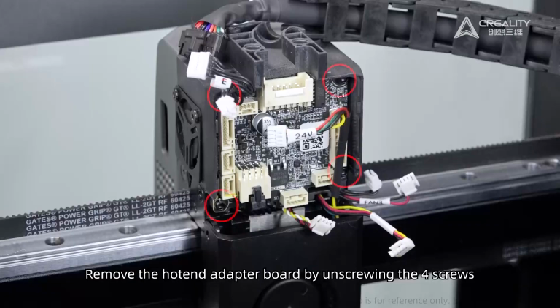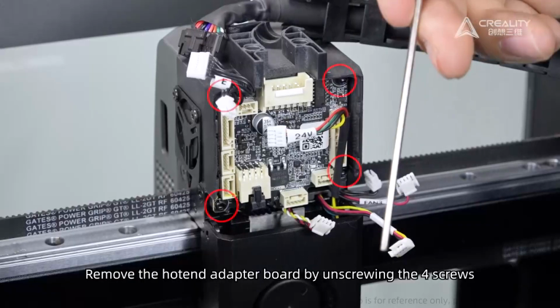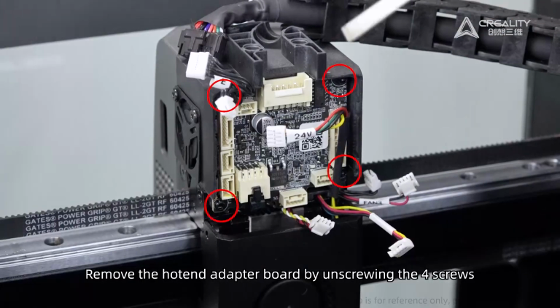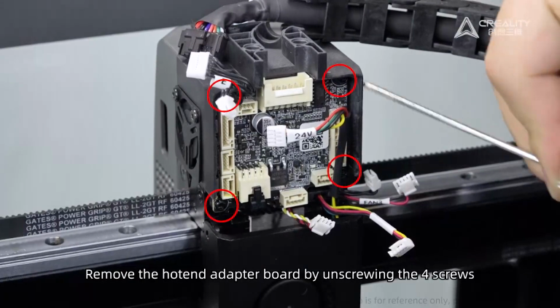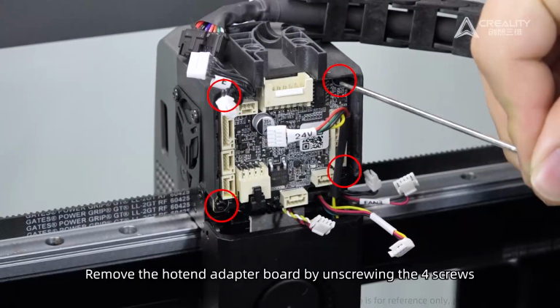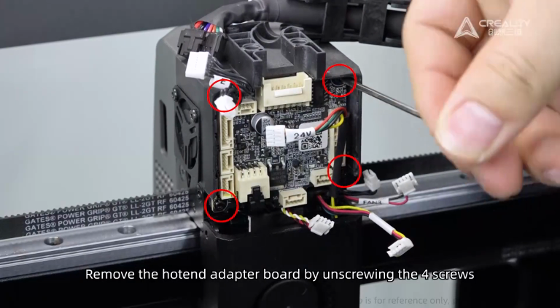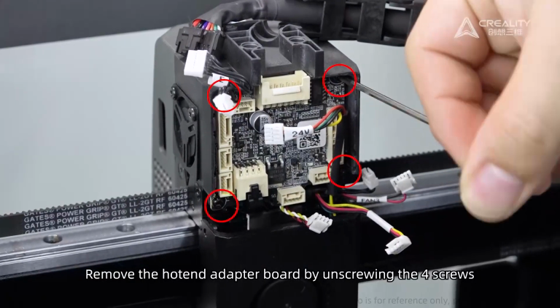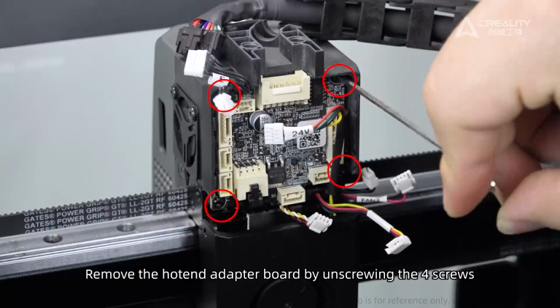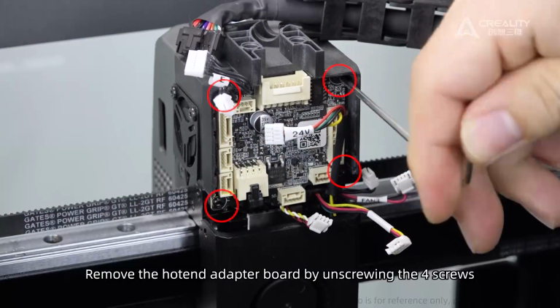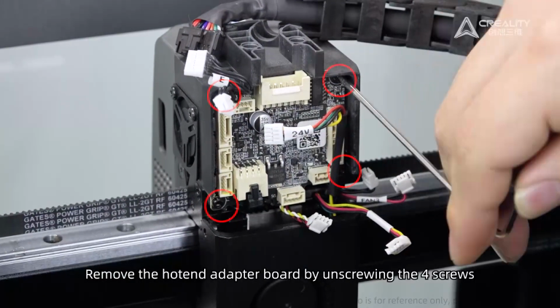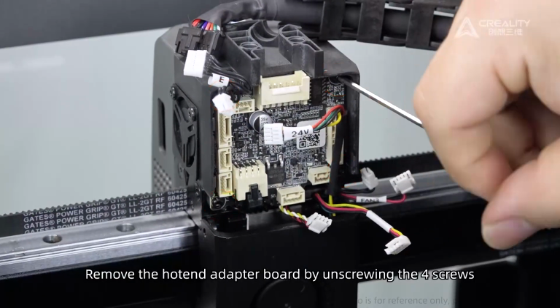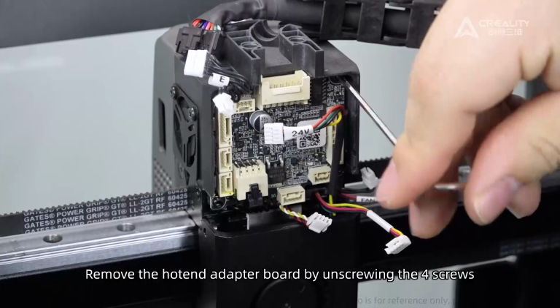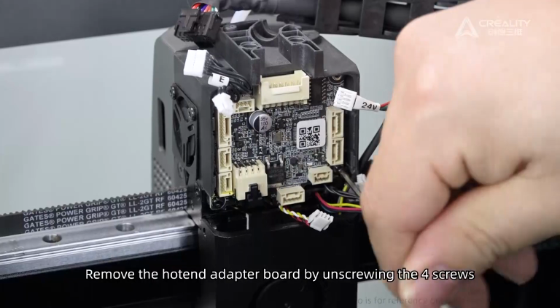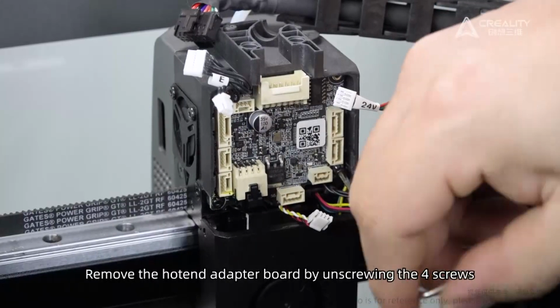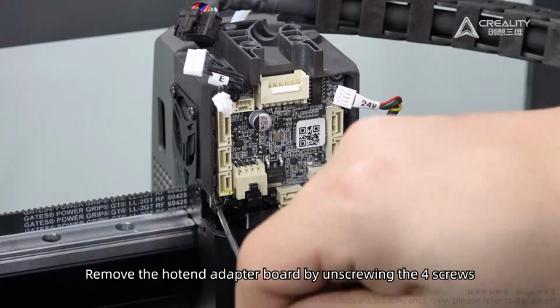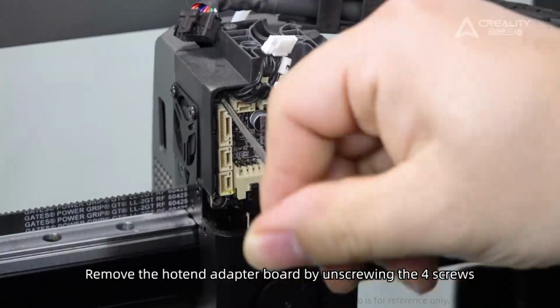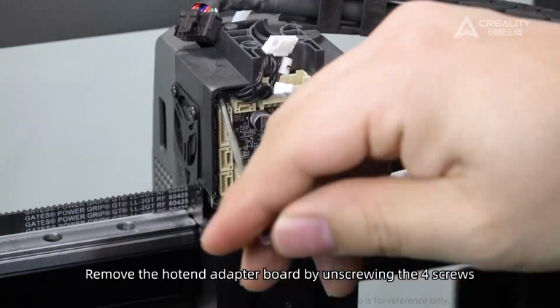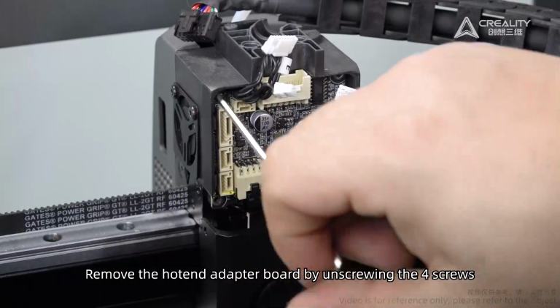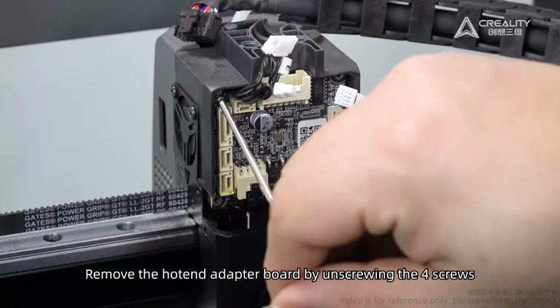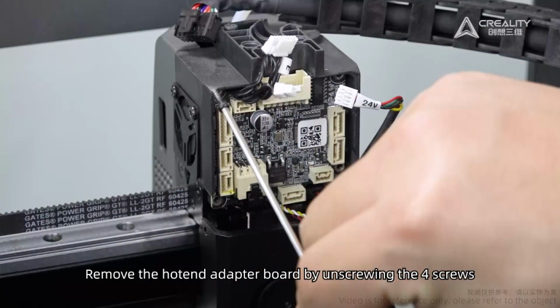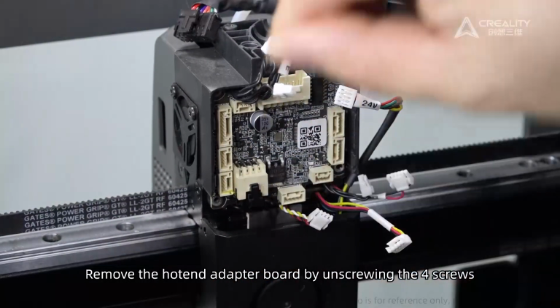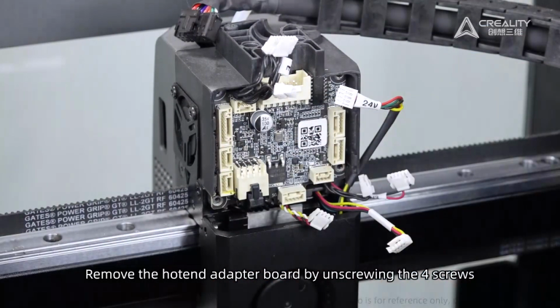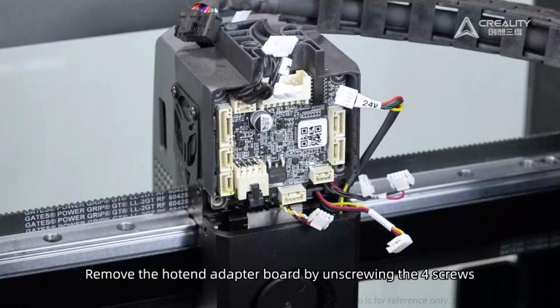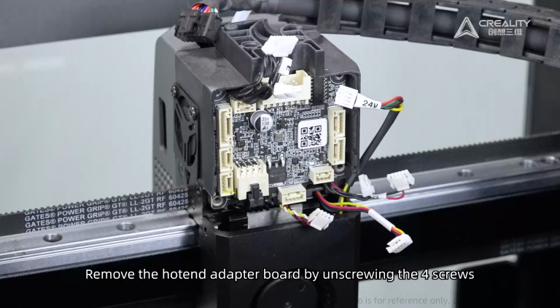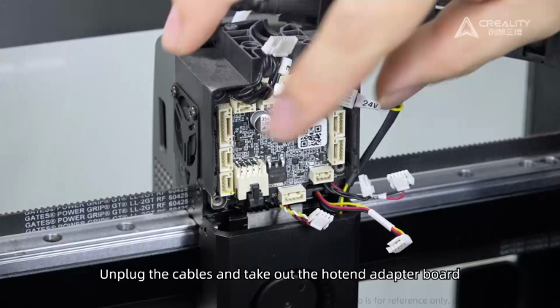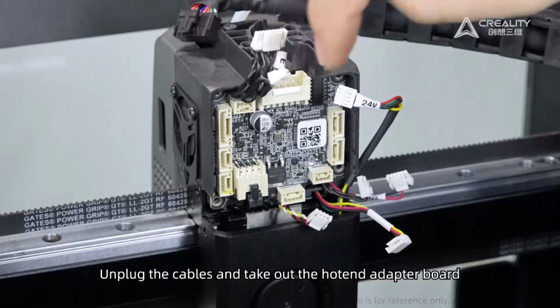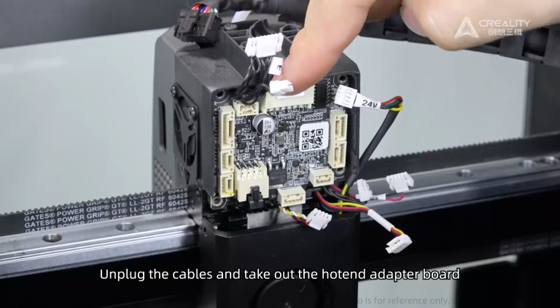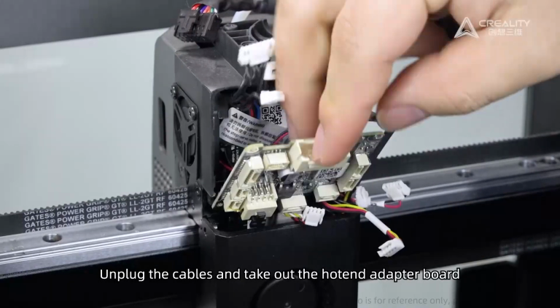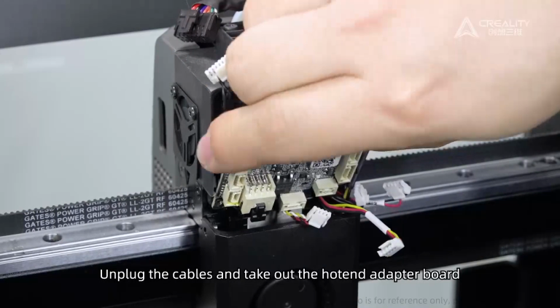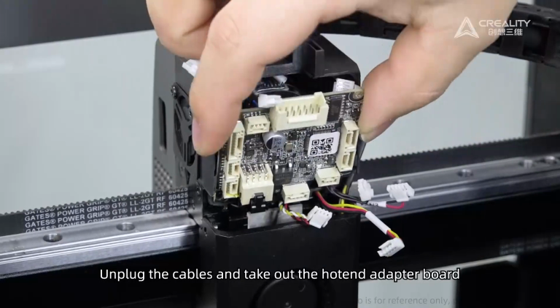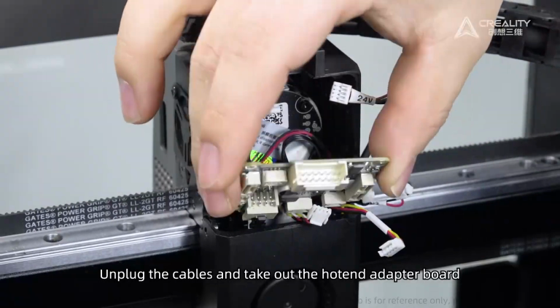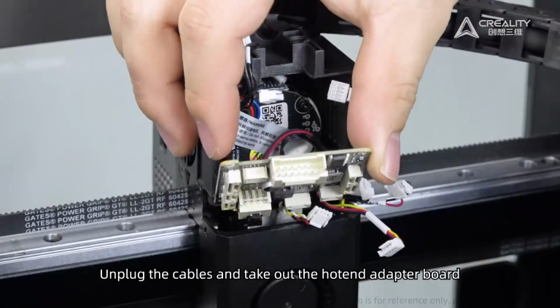Remove the hotend adapter board by unscrewing the four screws. Unplug the cables and take out the hotend adapter board.